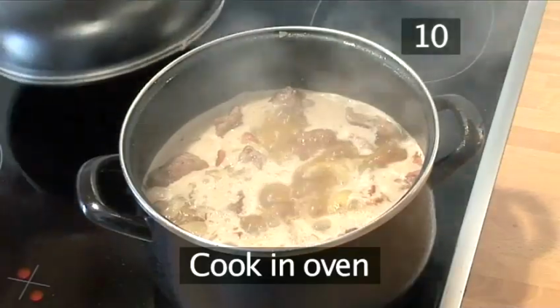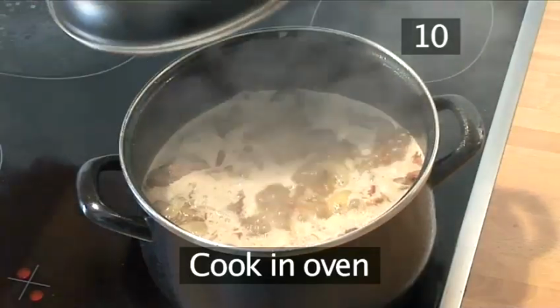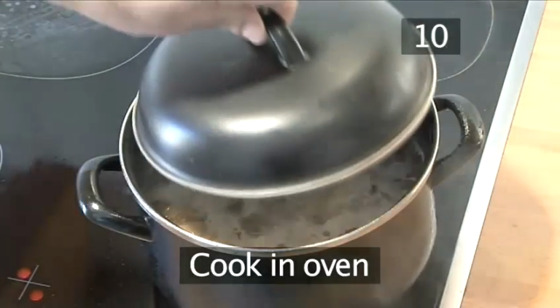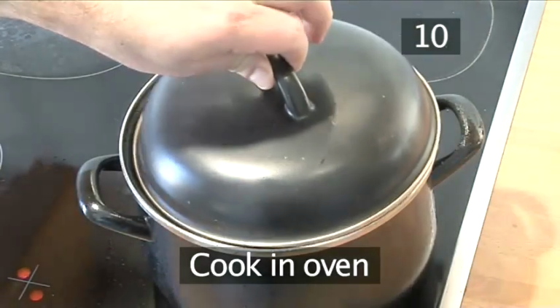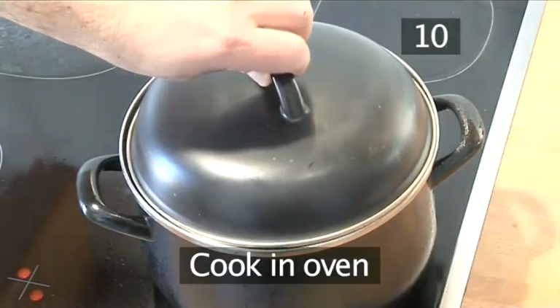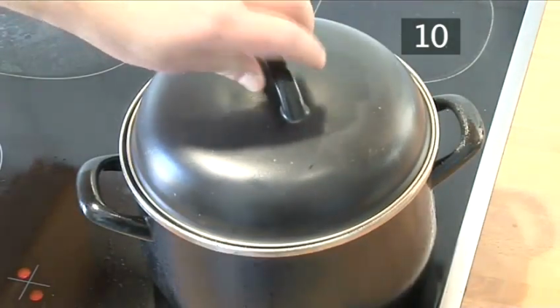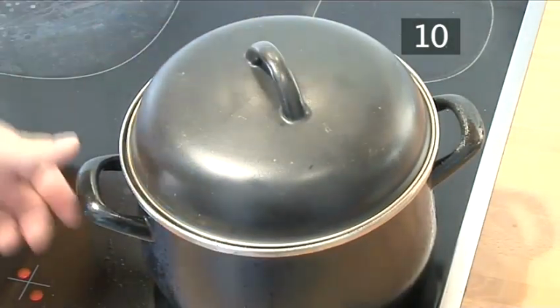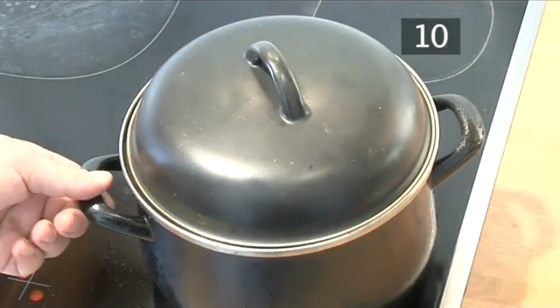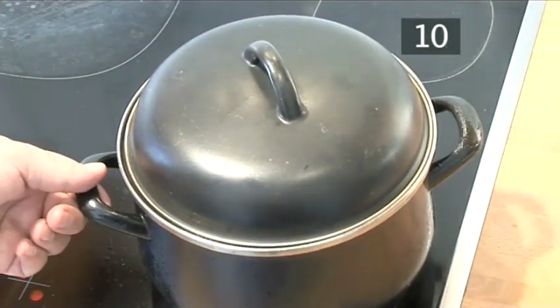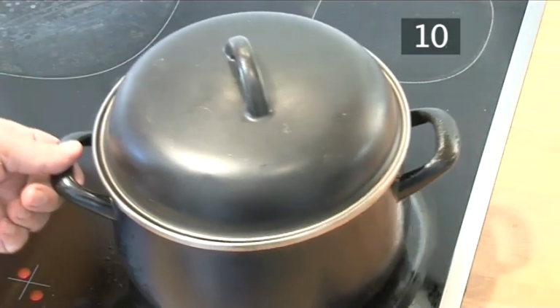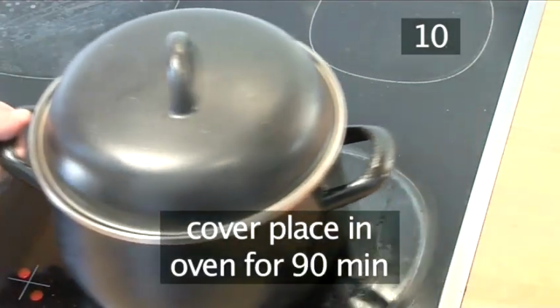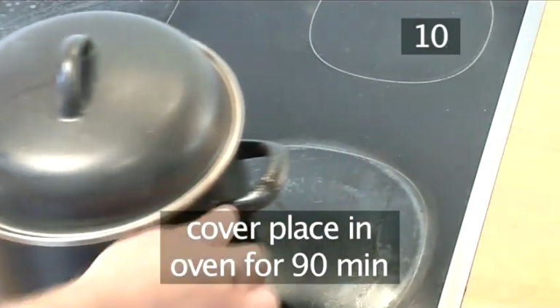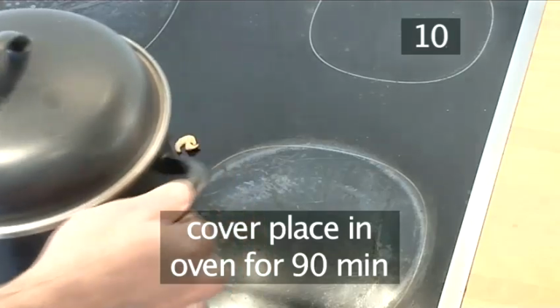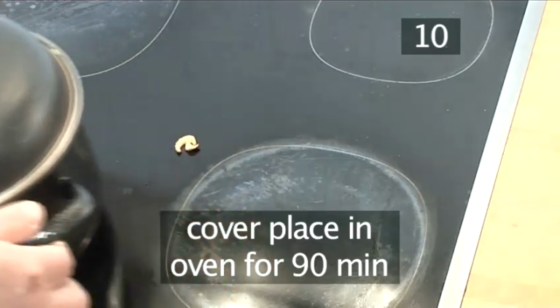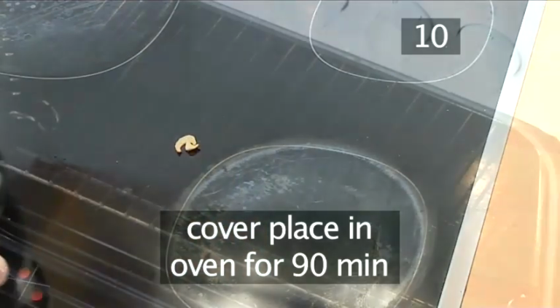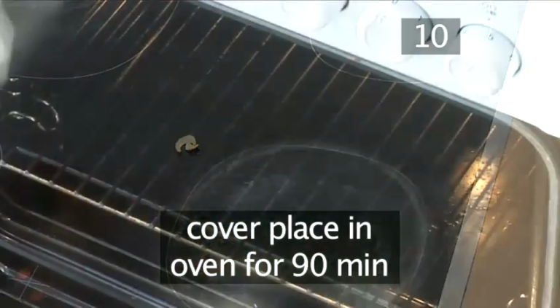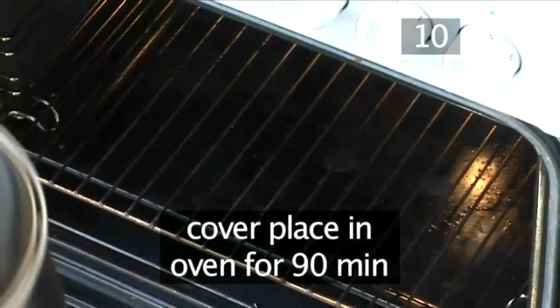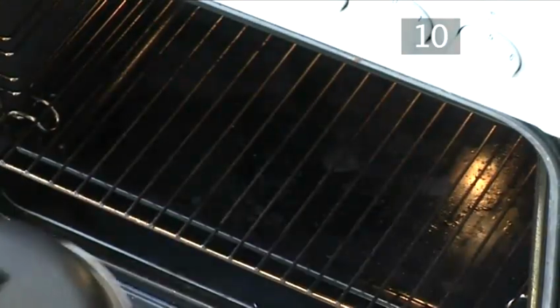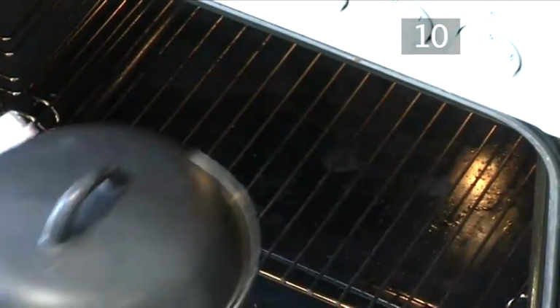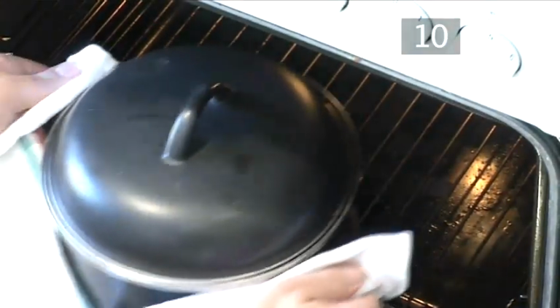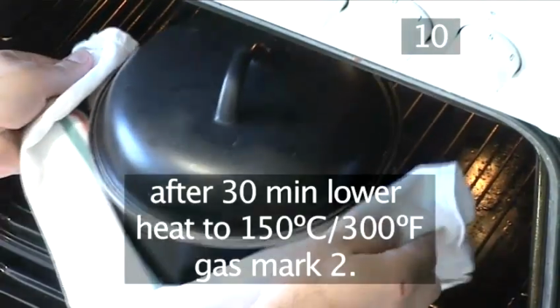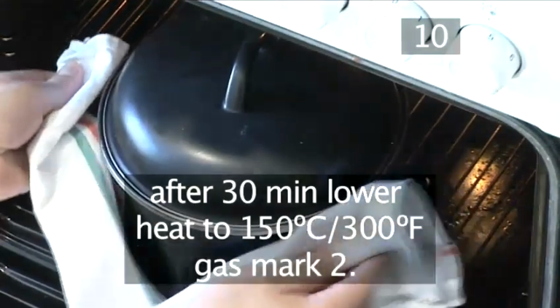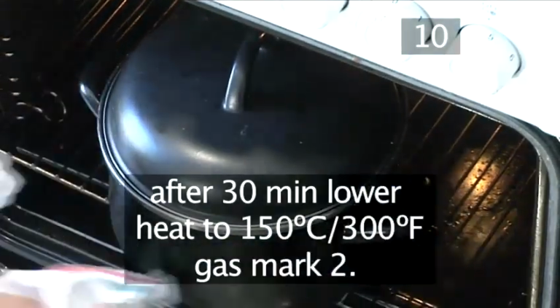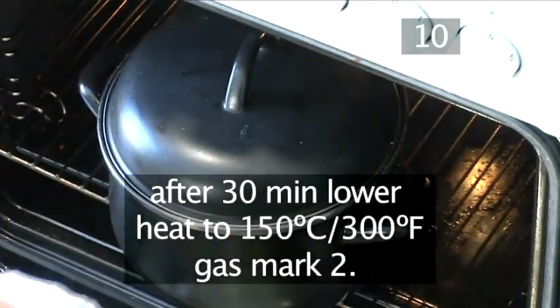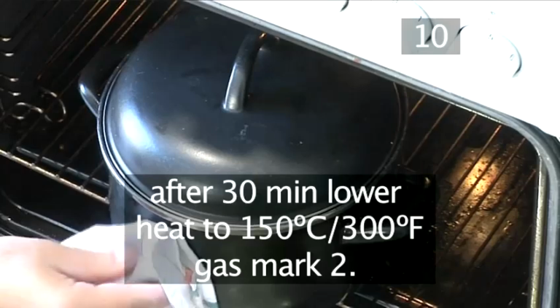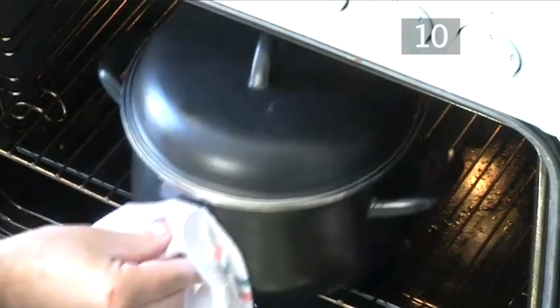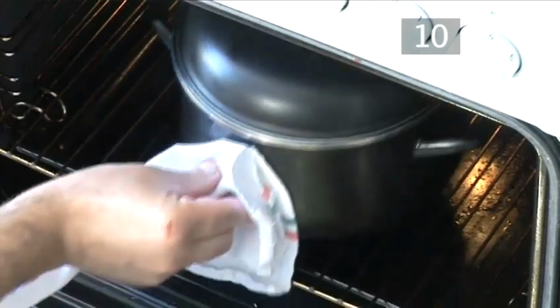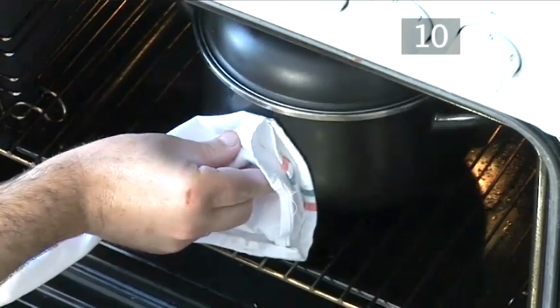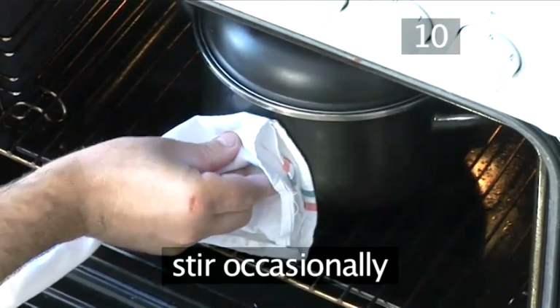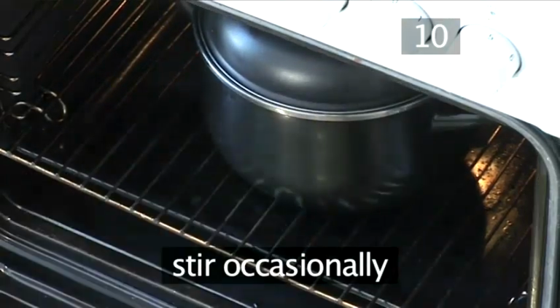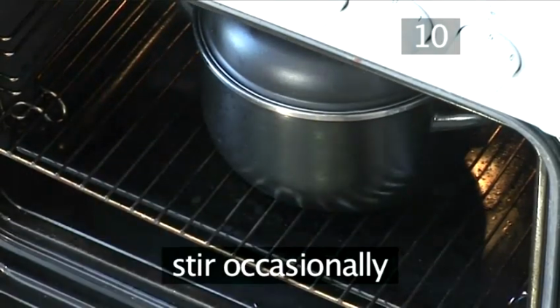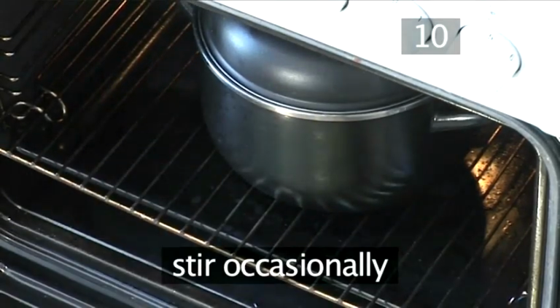Step 10: Cook in the oven. Cover the casserole and place it in the centre of the oven to simmer for 90 minutes. After 30 minutes, lower the heat to 150 degrees centigrade or gas mark 2. You'll need to stir it from time to time.